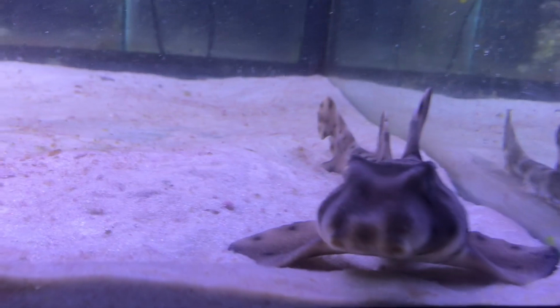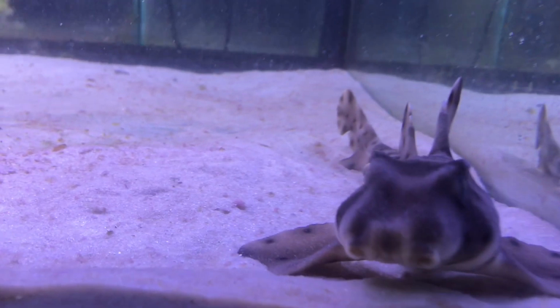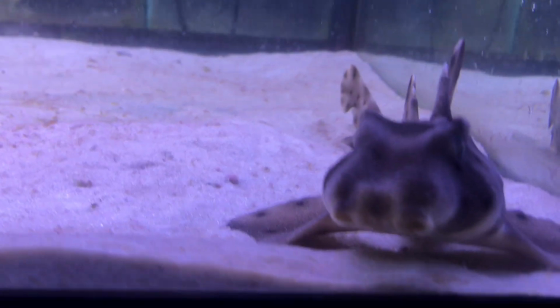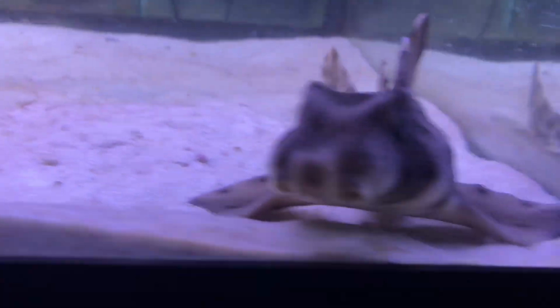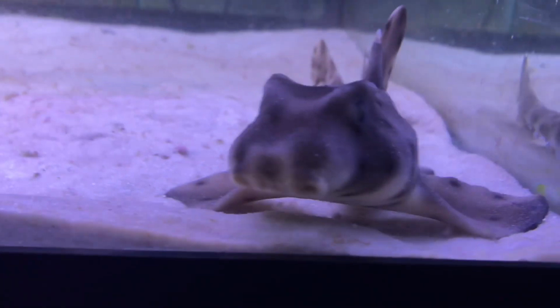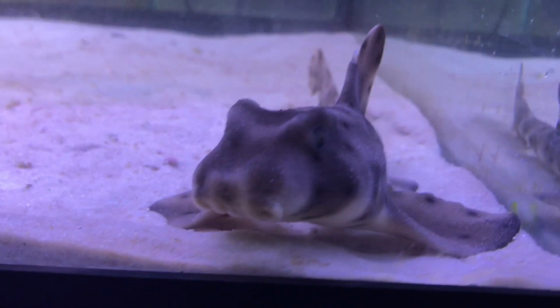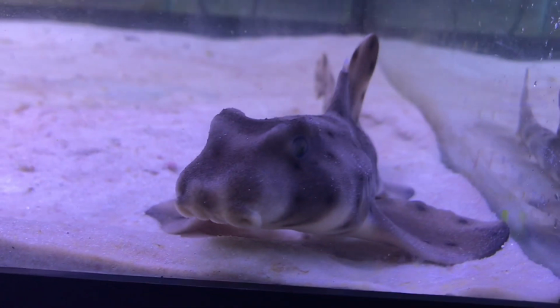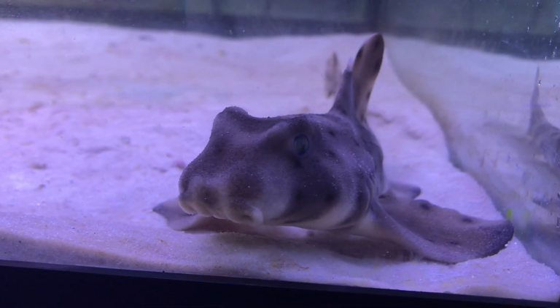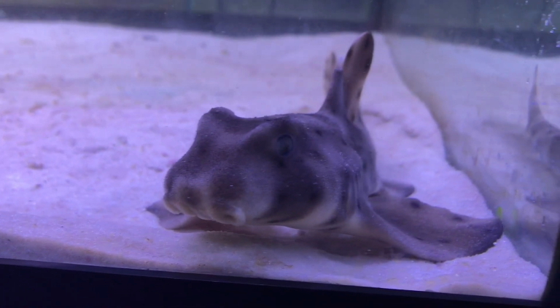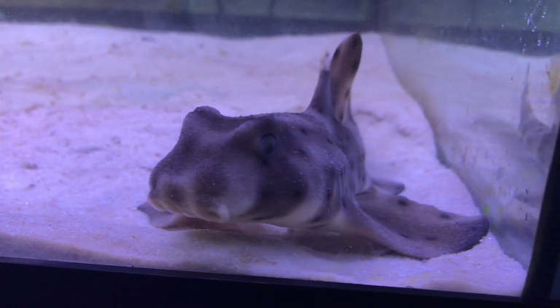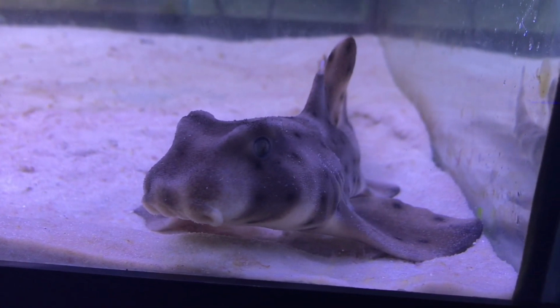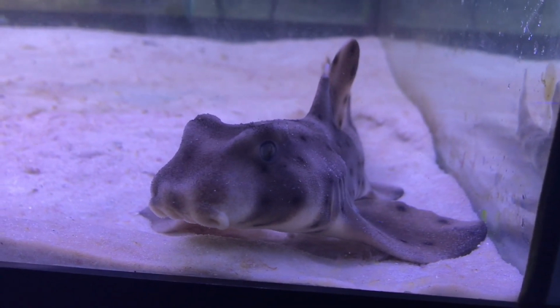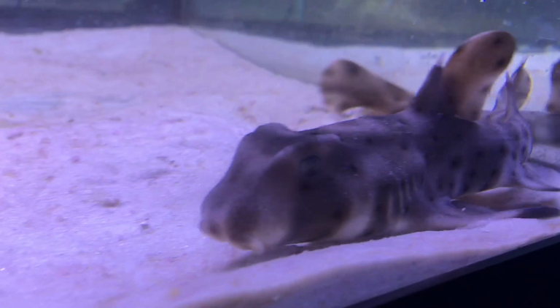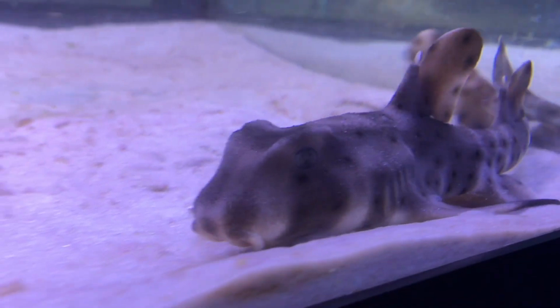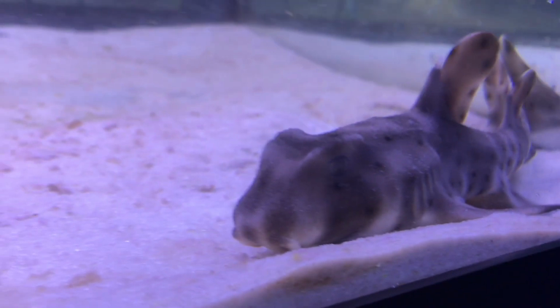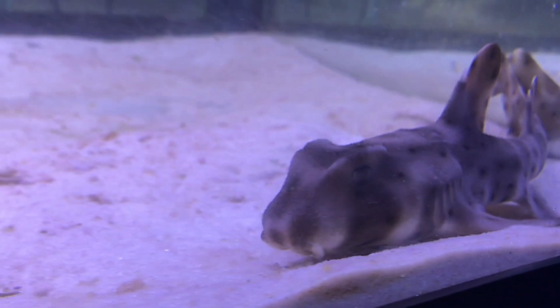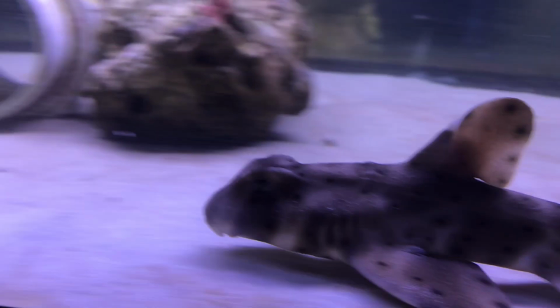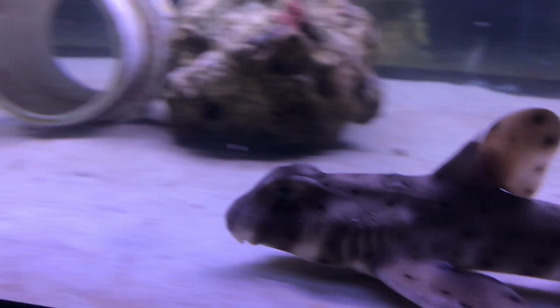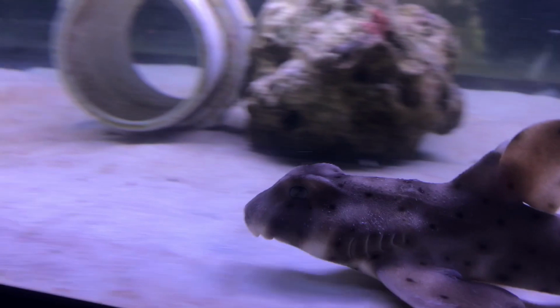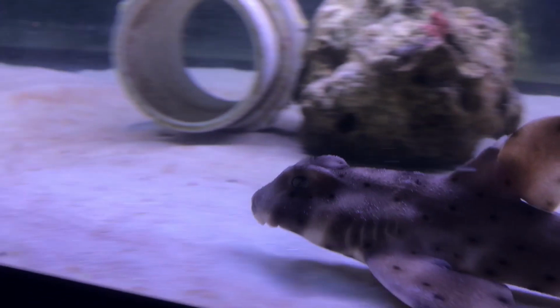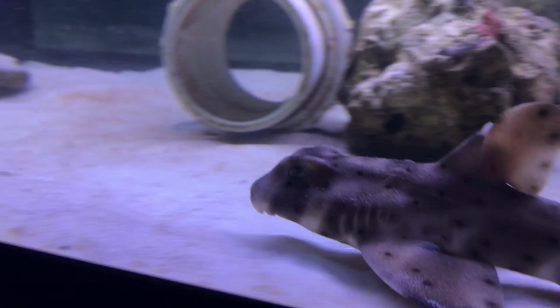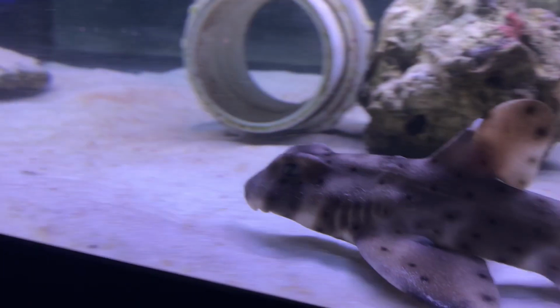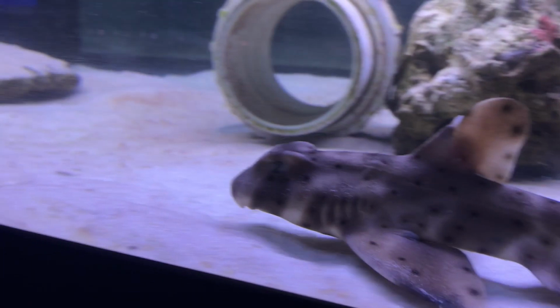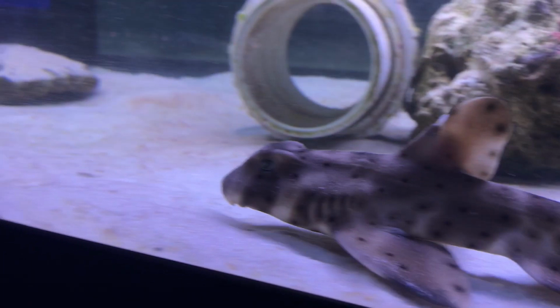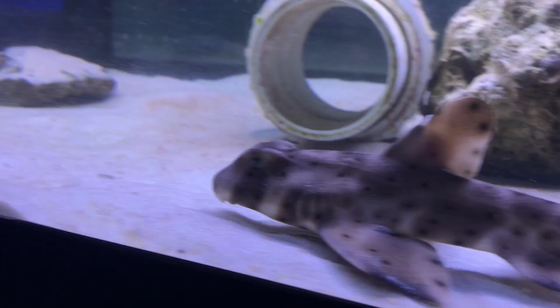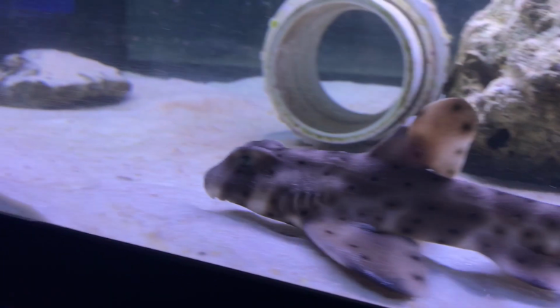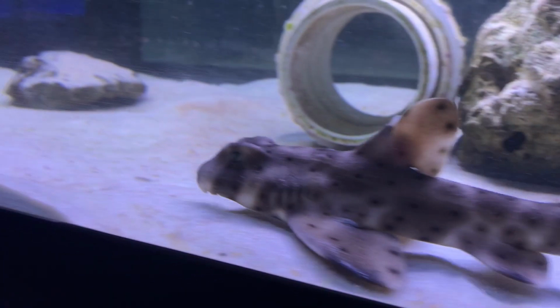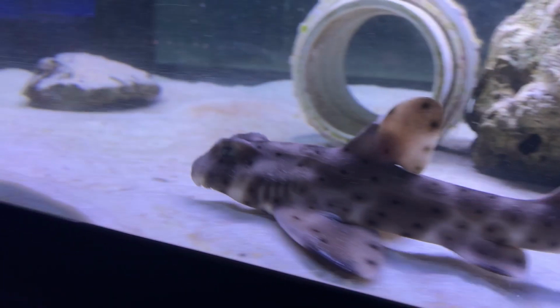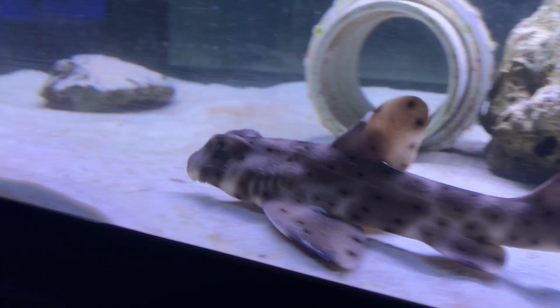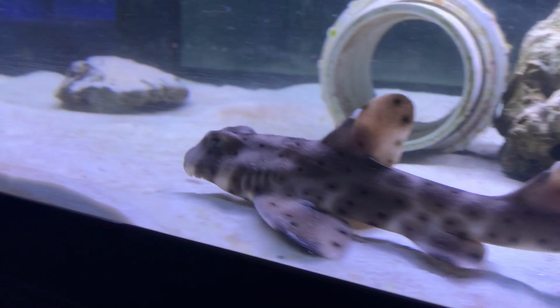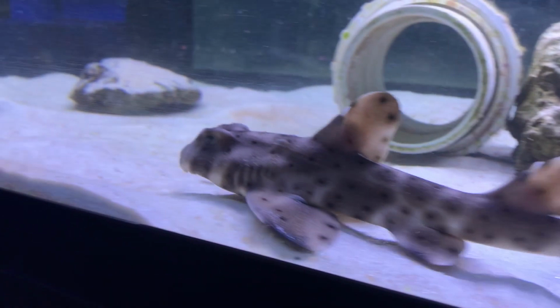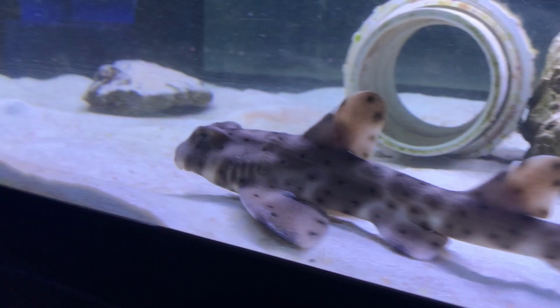The horn shark gets its name from its short, blunt head with high ridges above its eyes. They have two spikes that they use for protection on their first and second dorsal fins, which you can see here on Link.